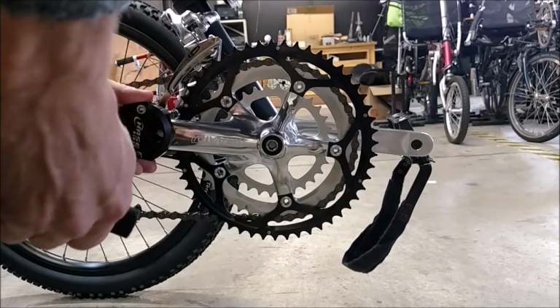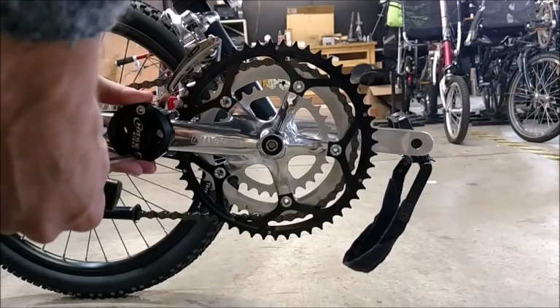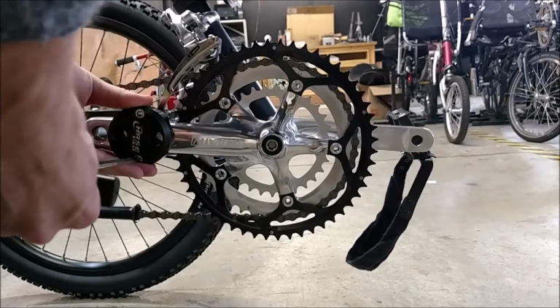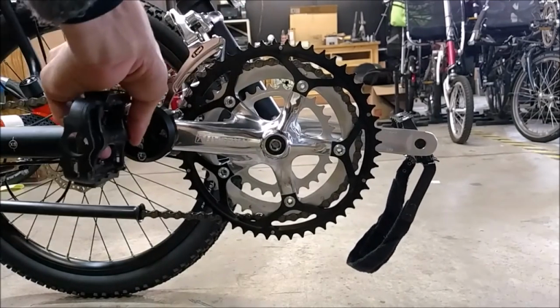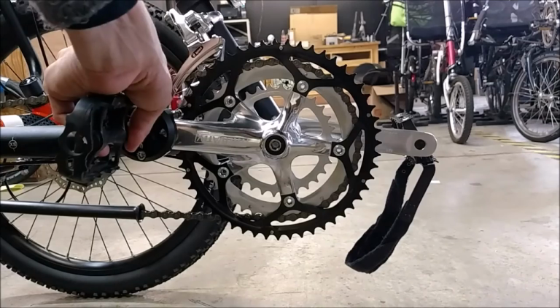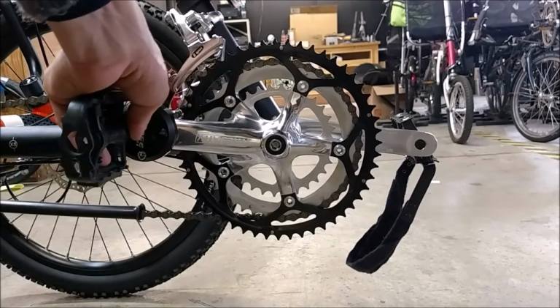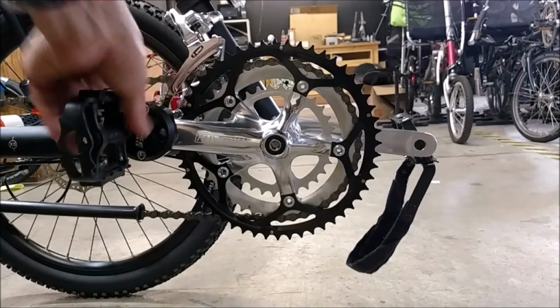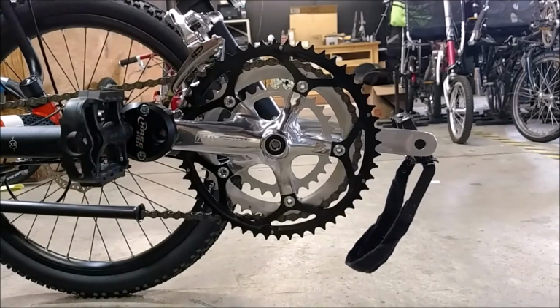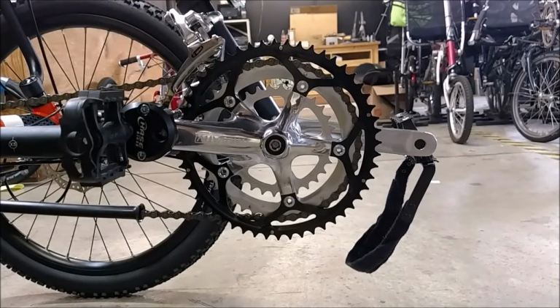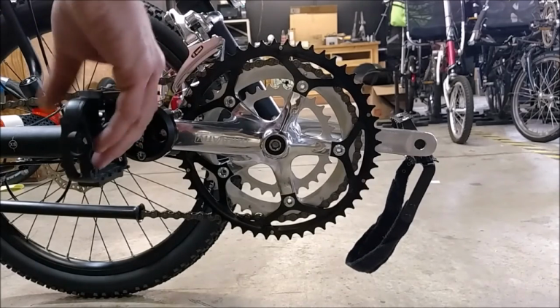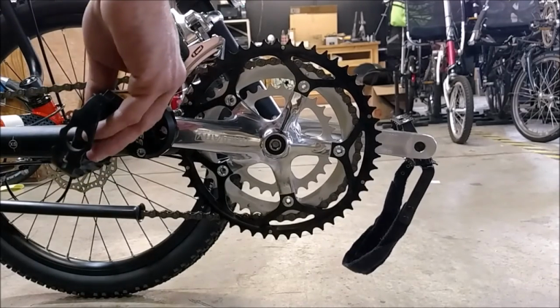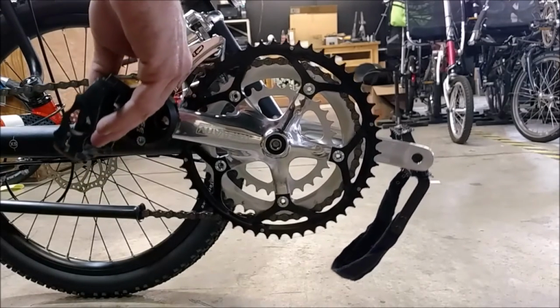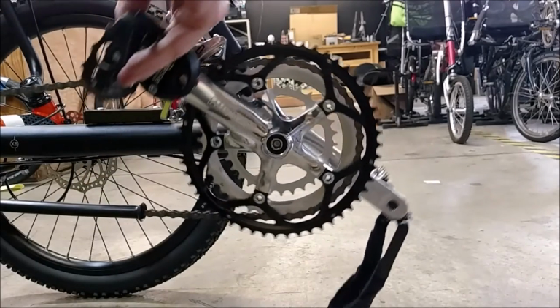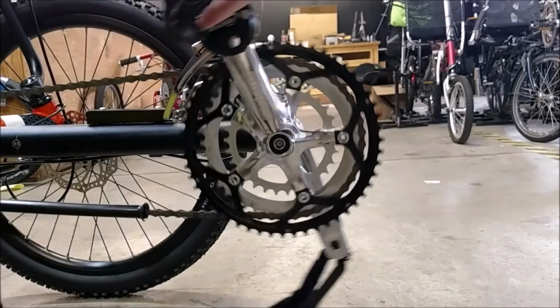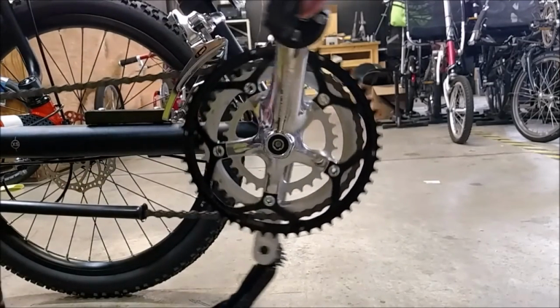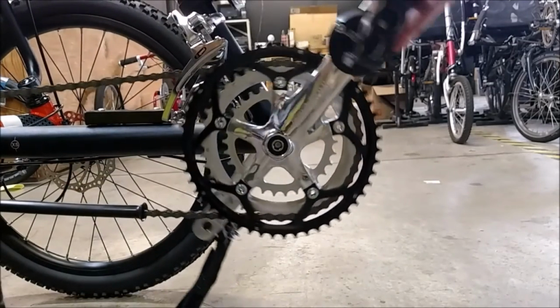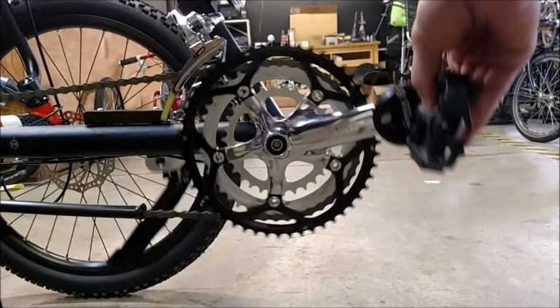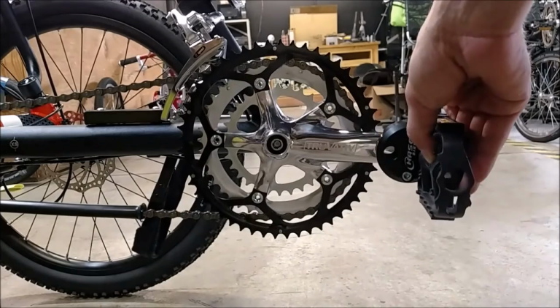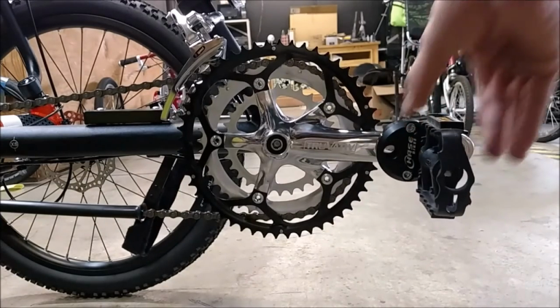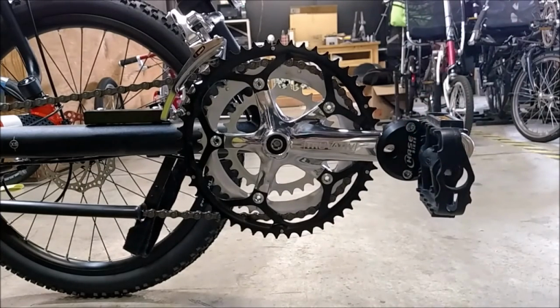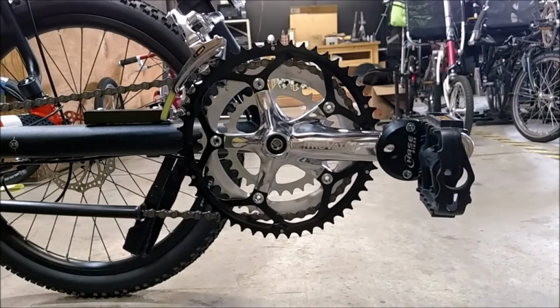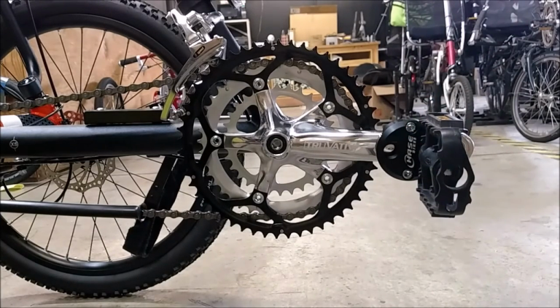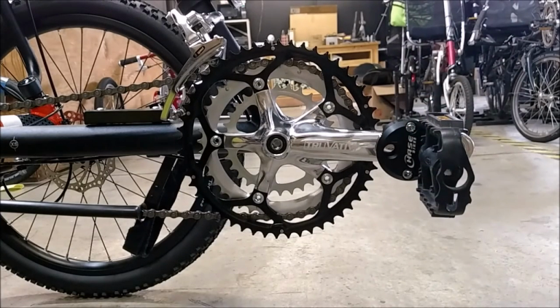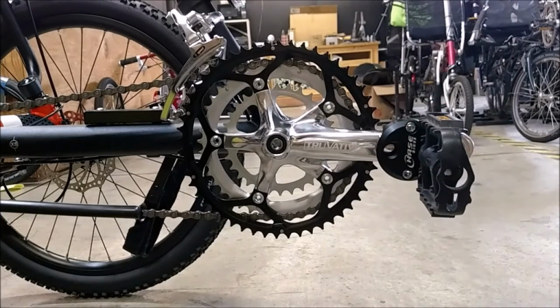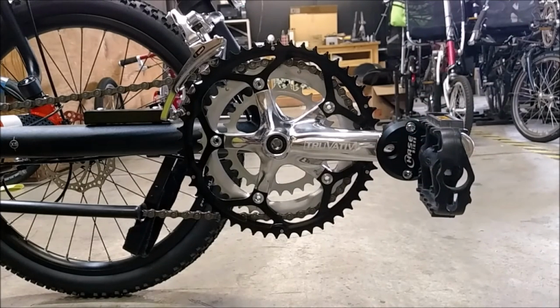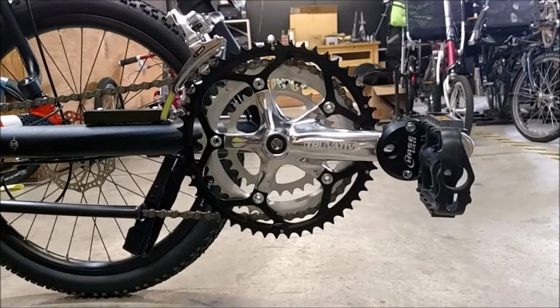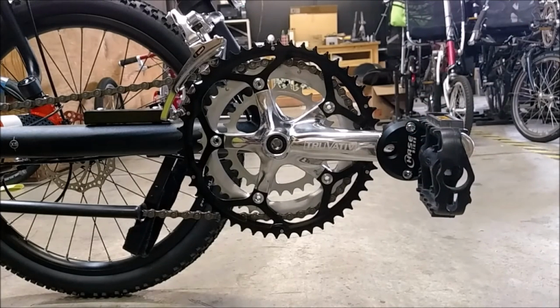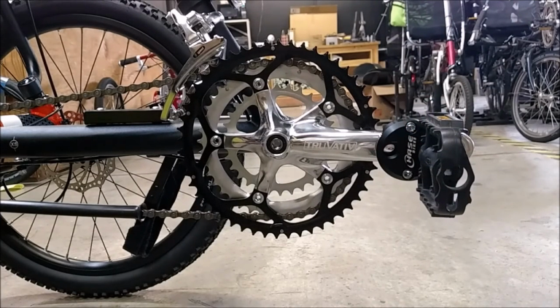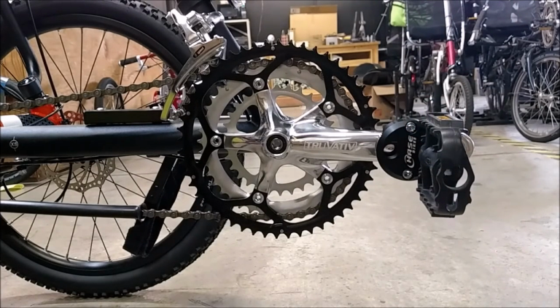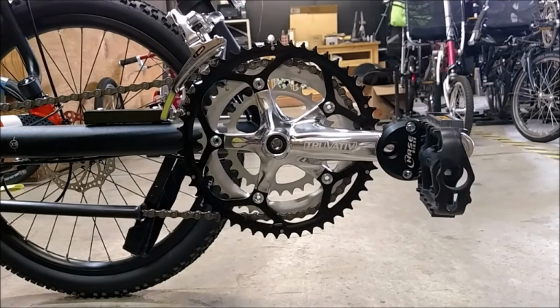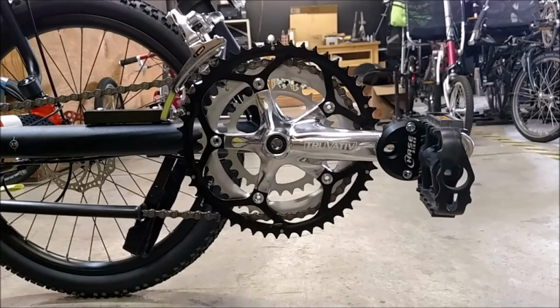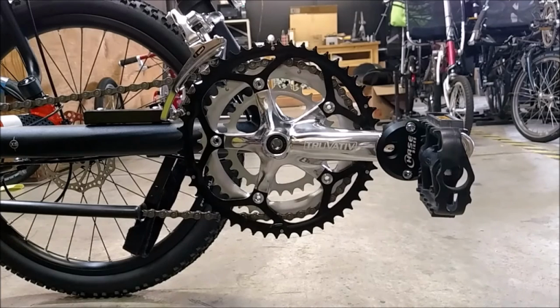If you have any questions about the Hase Crank Shortener or any other adaptive cycling solutions, email us at angletech@me.com or call us at 719-687-7475. Thank you.